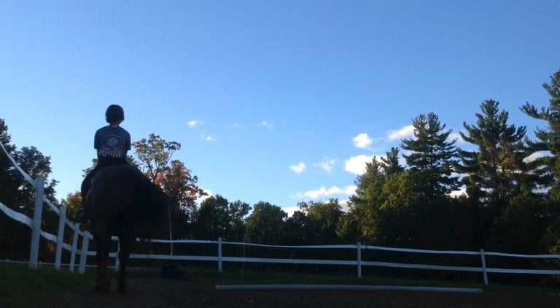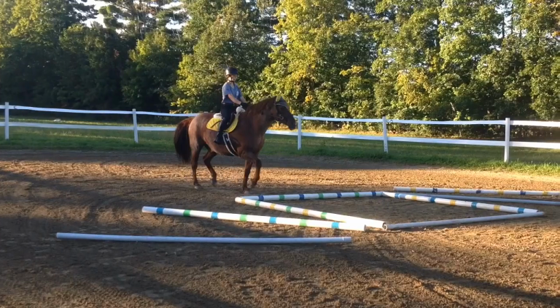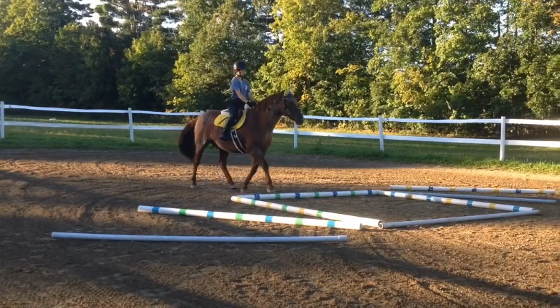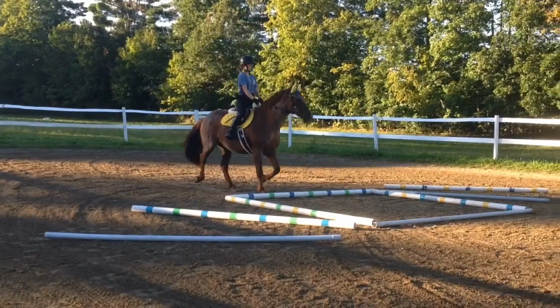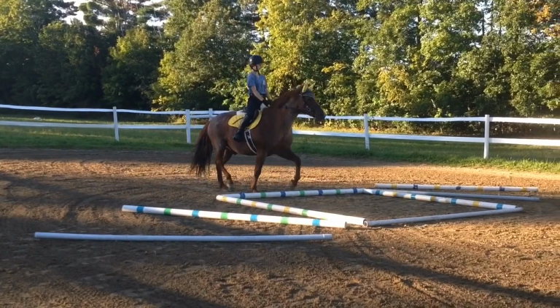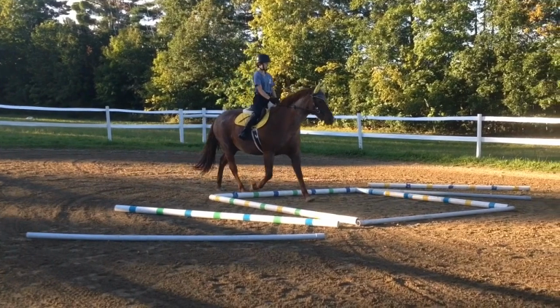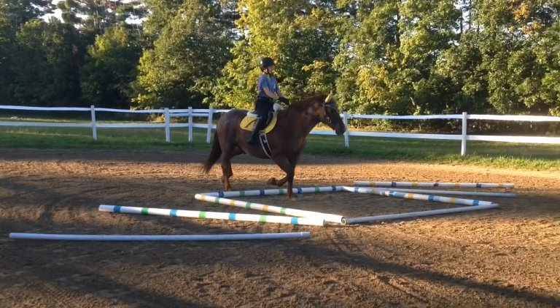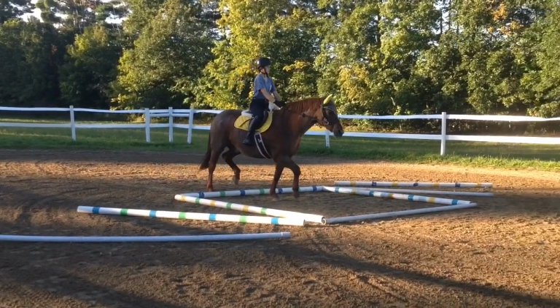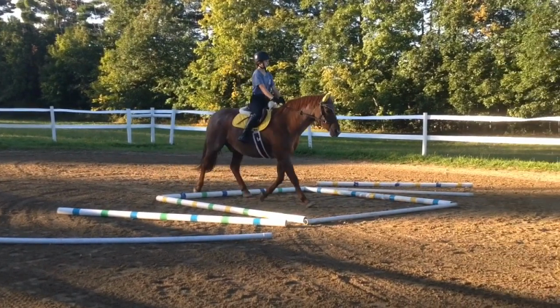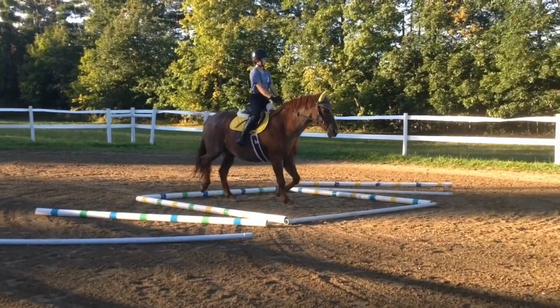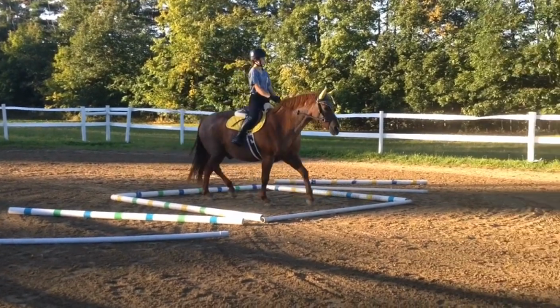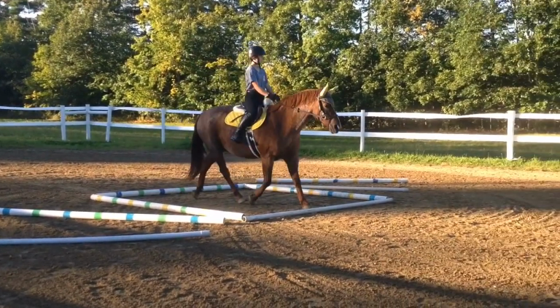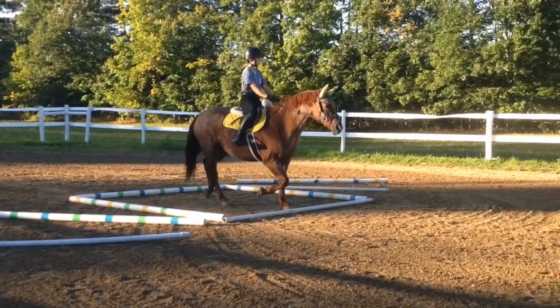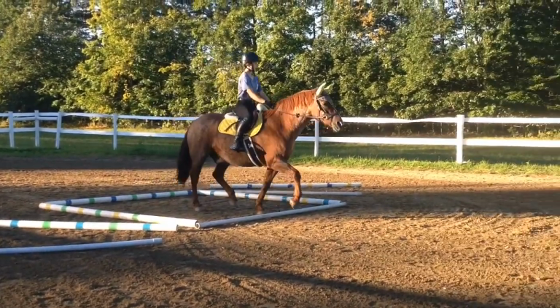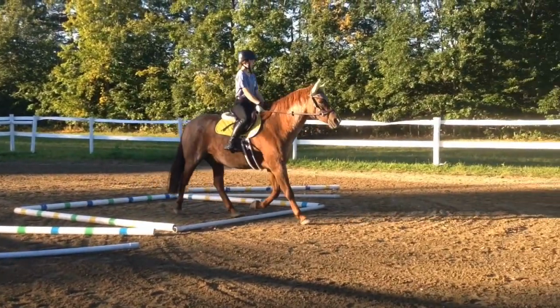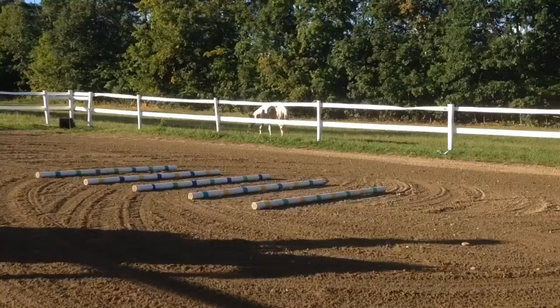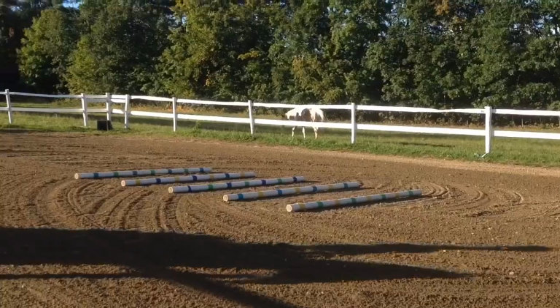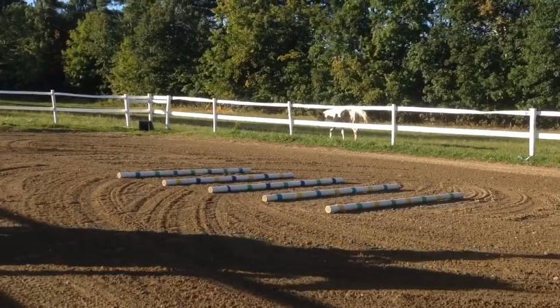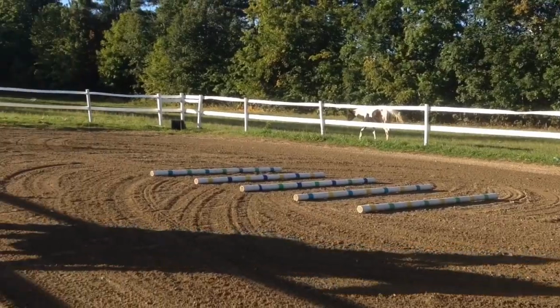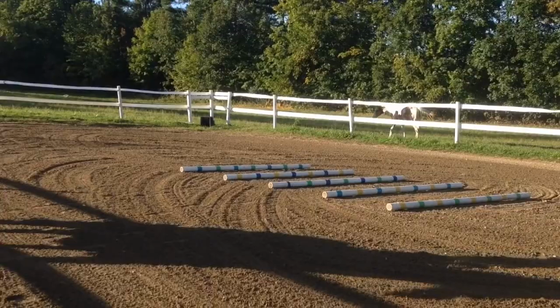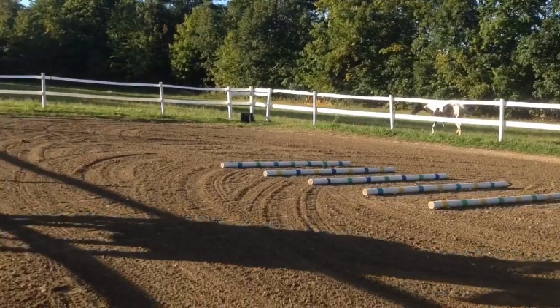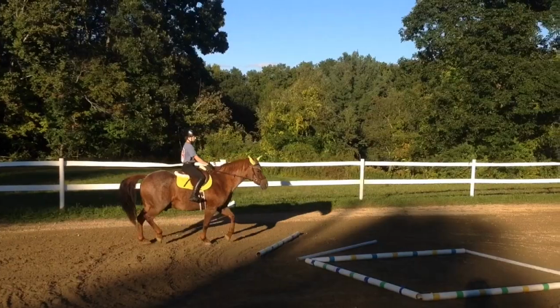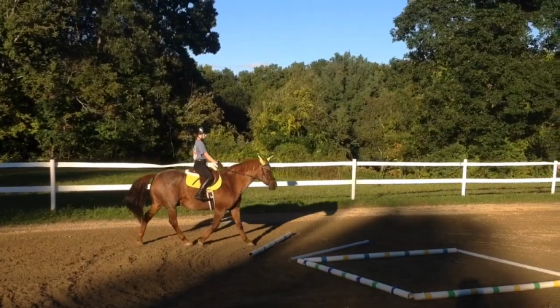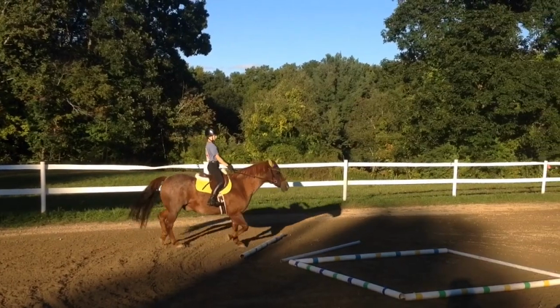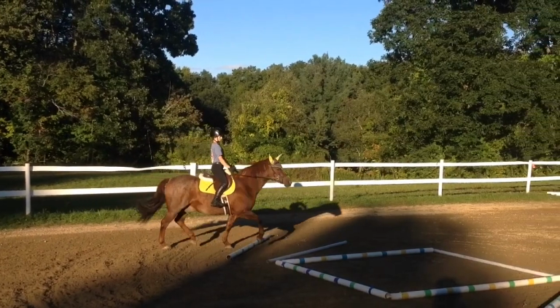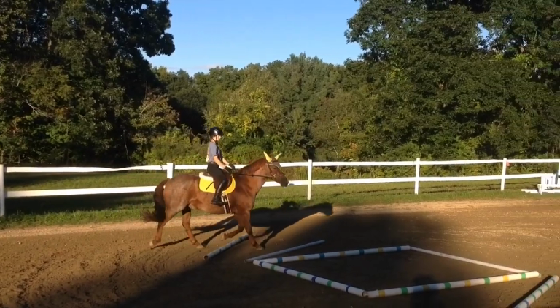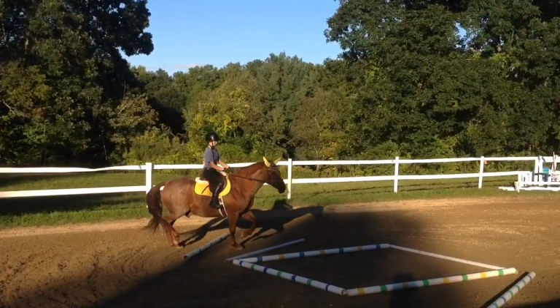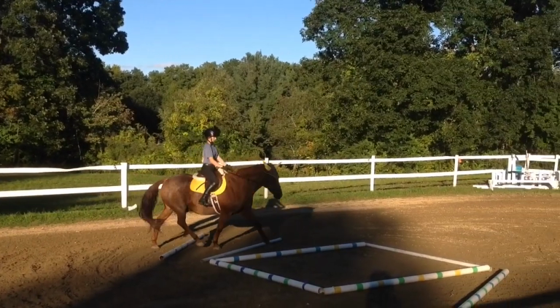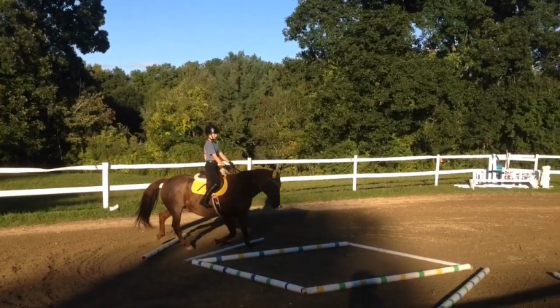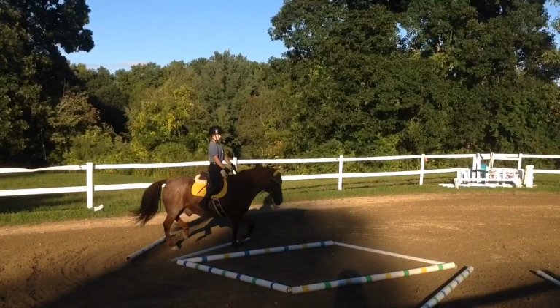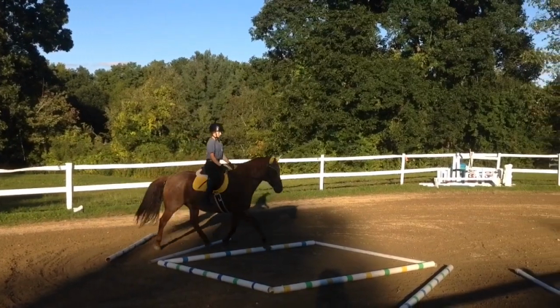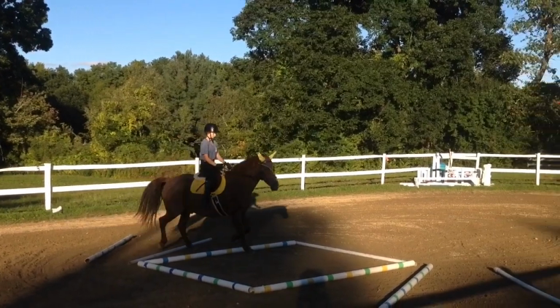These exercises are great if you have a horse that doesn't really like to pick up his feet, or doesn't really know how to bend himself or be more flexible. So let's get into the video.